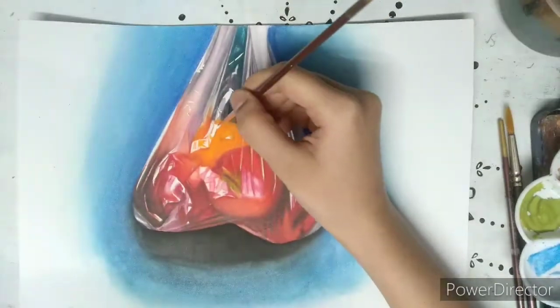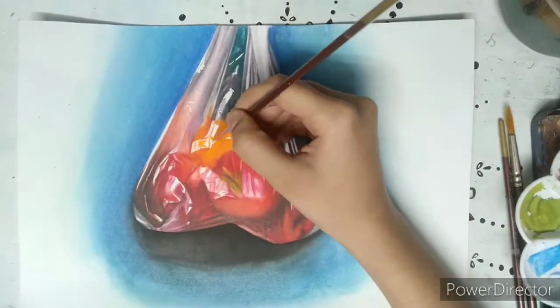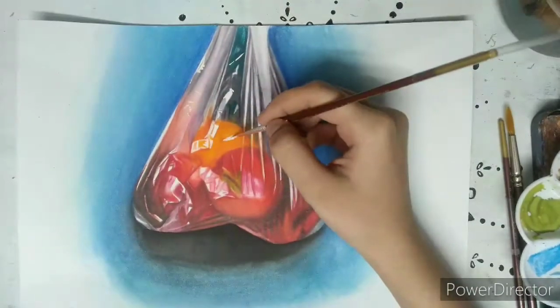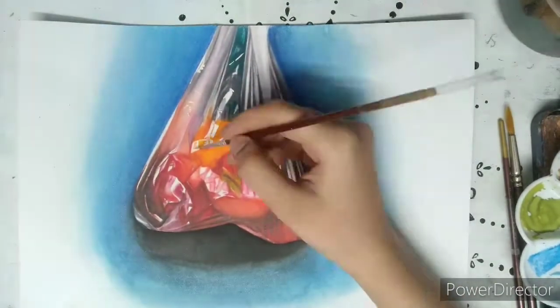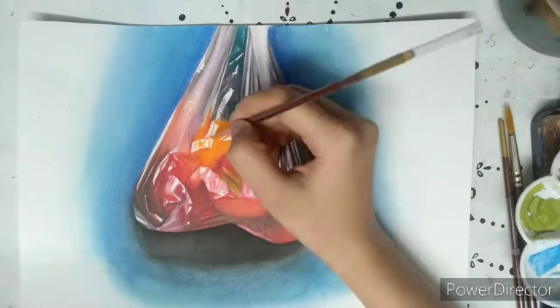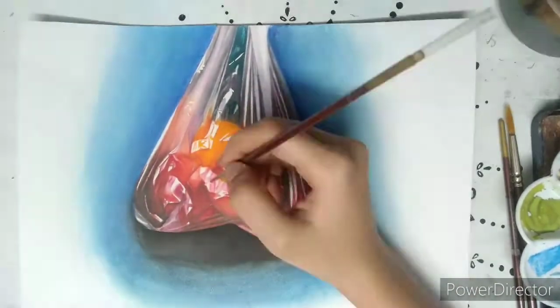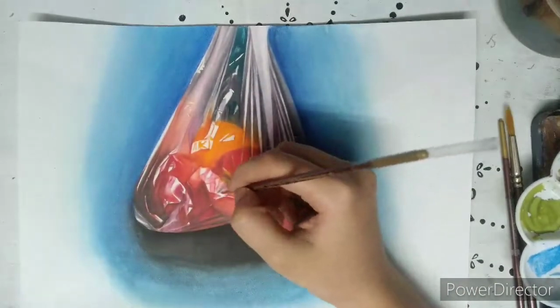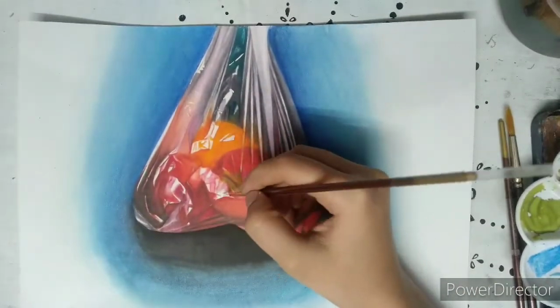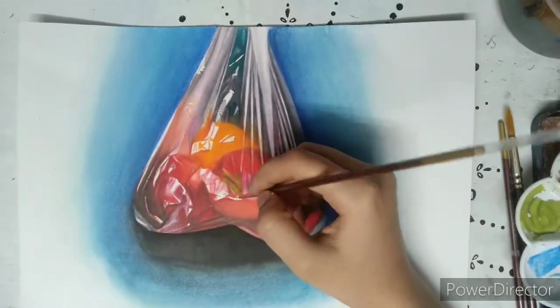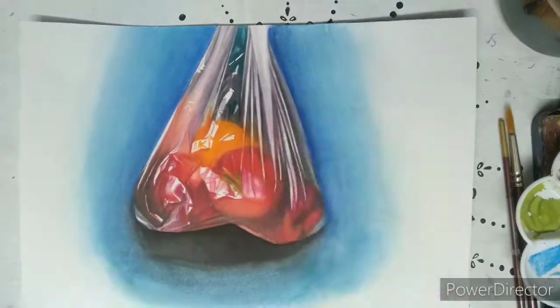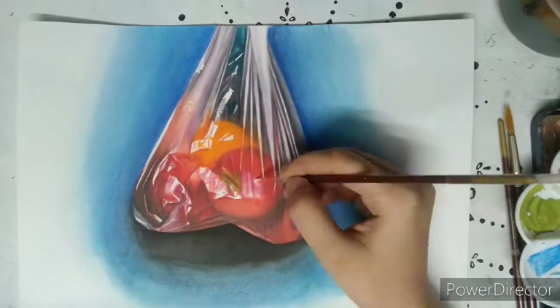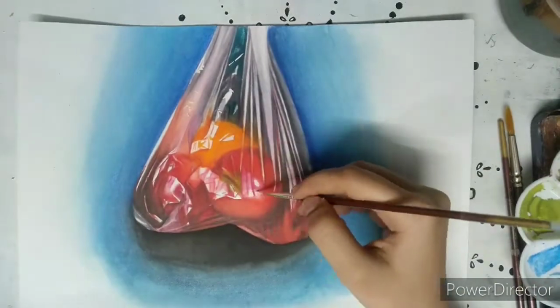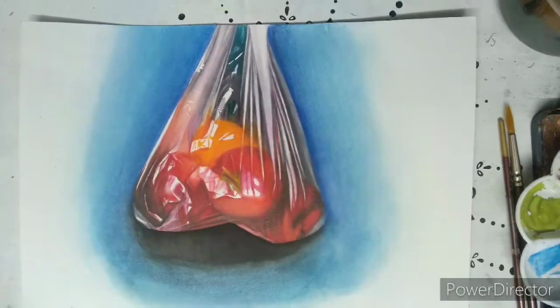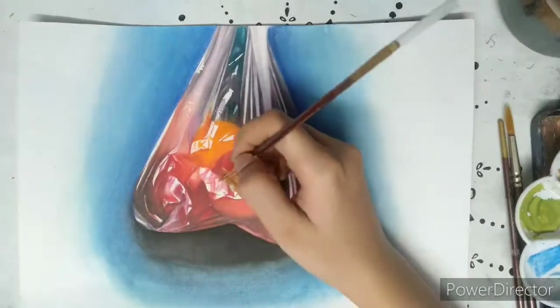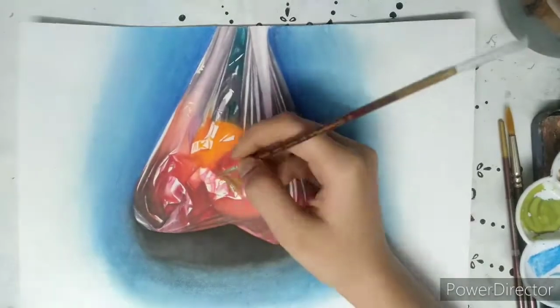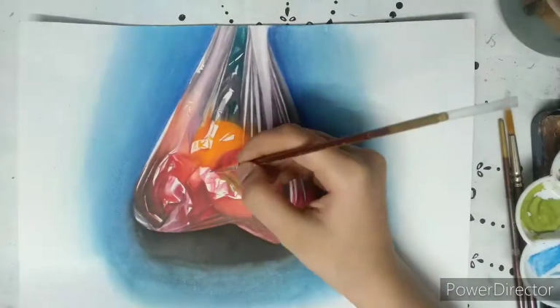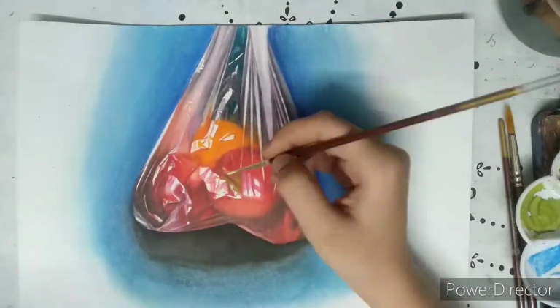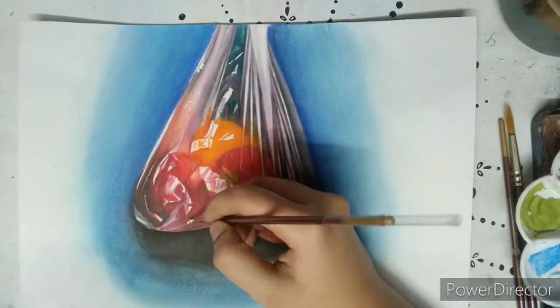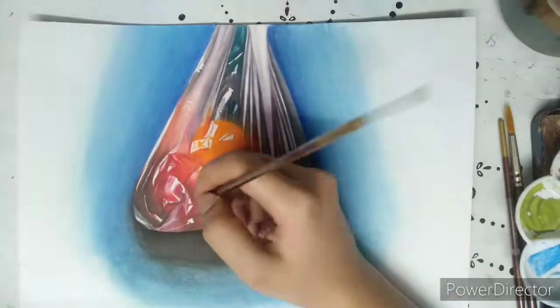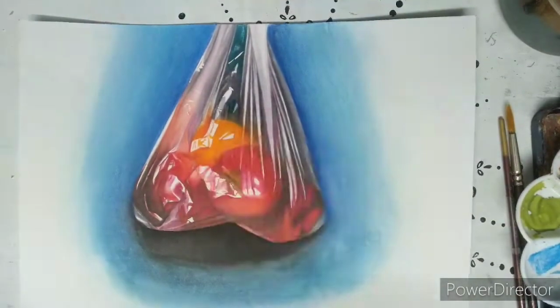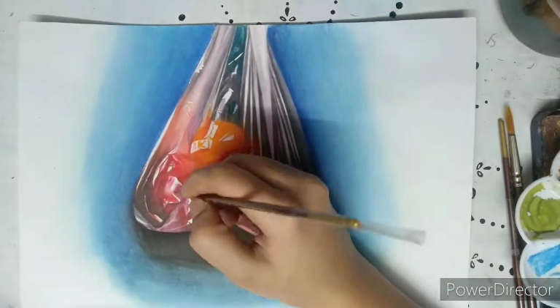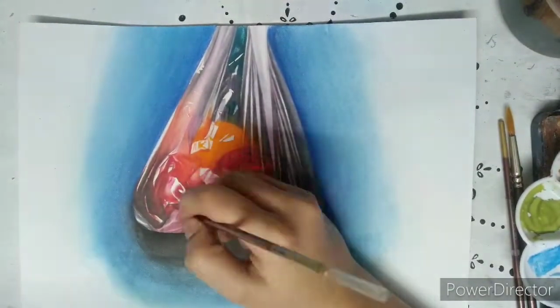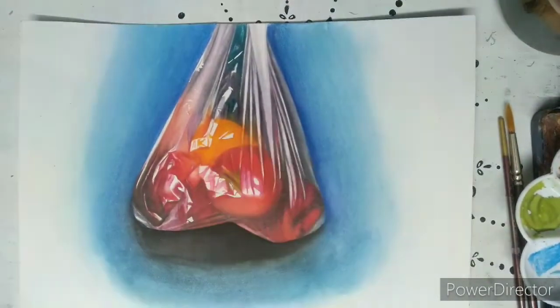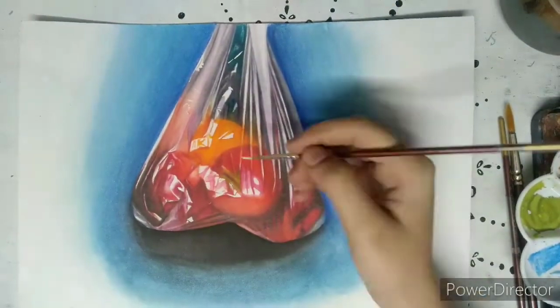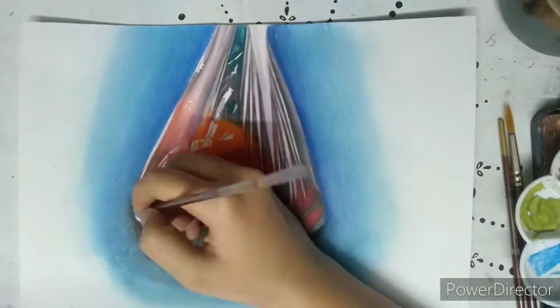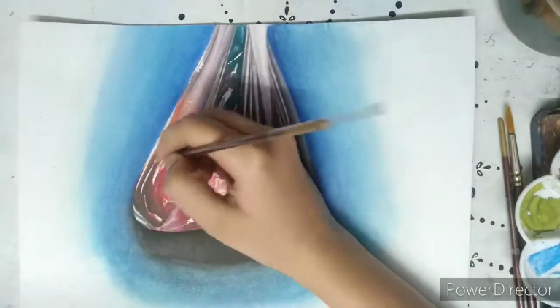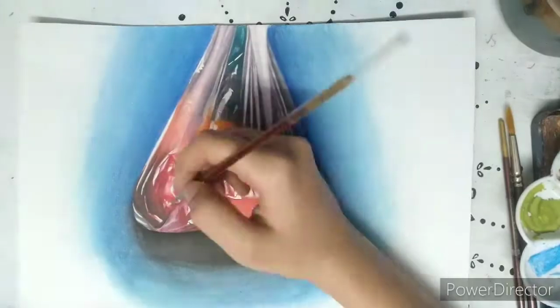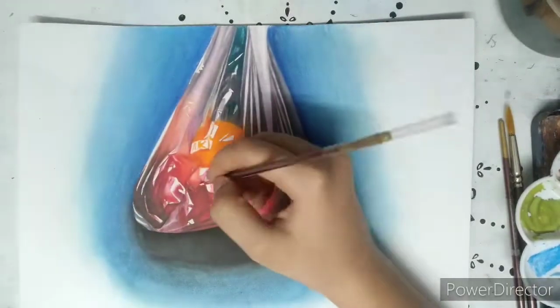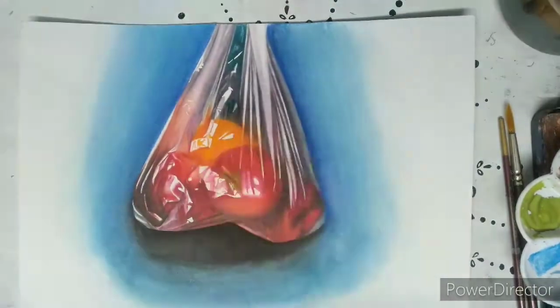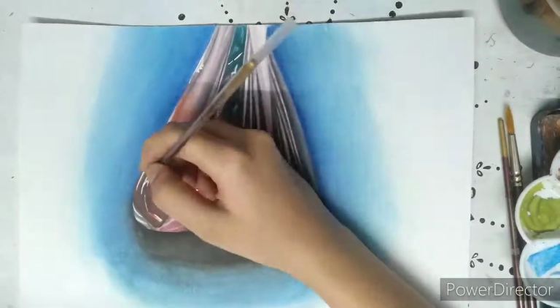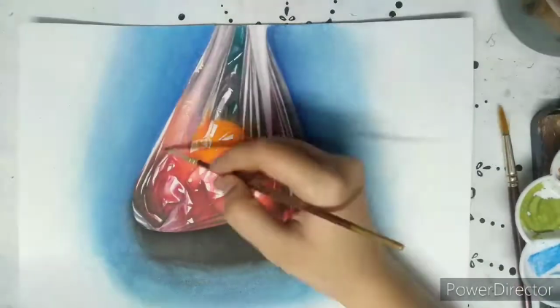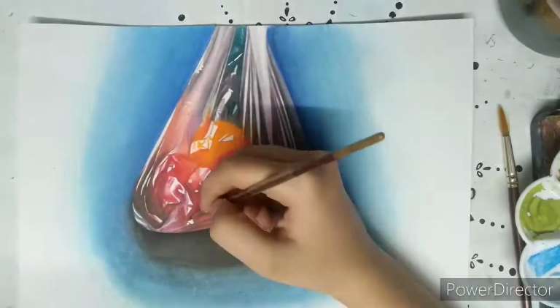After it dries completely, do the highlight part using white poster color. It is the light reflection on the plastic bag and makes it look more realistic.